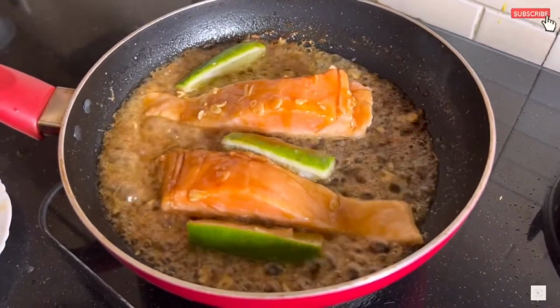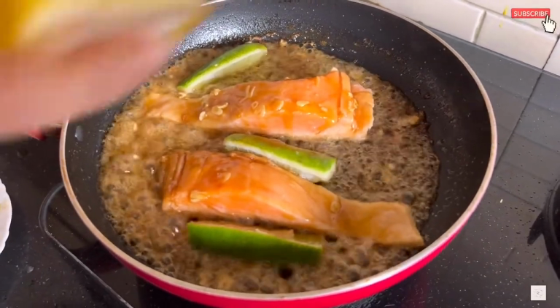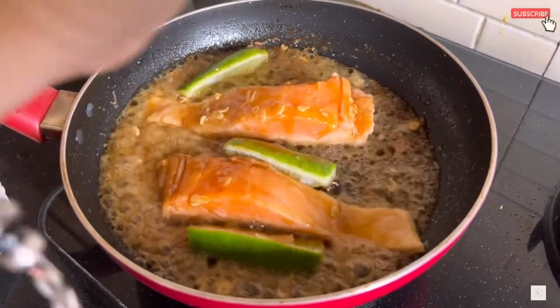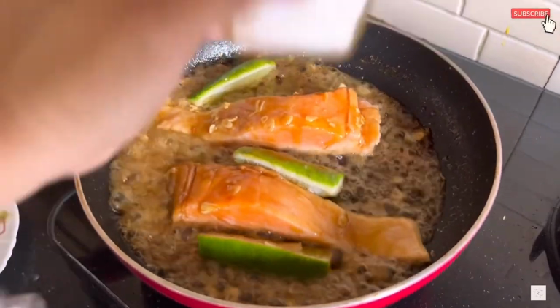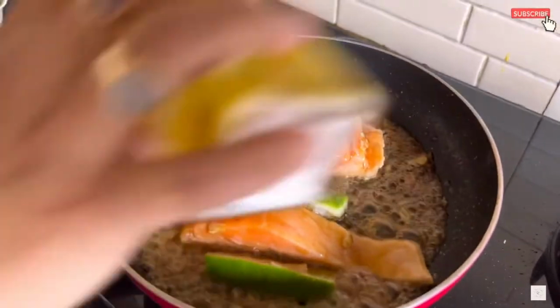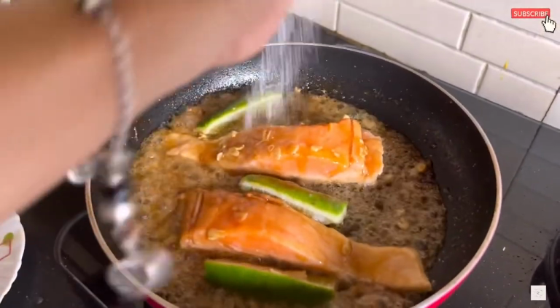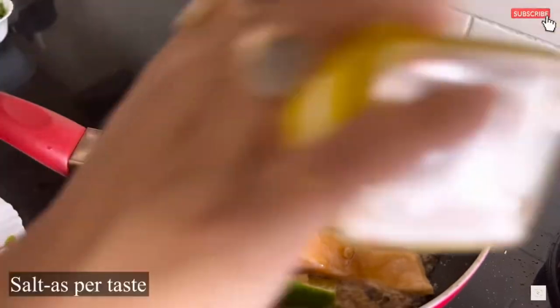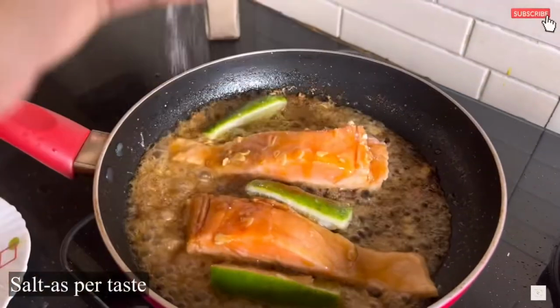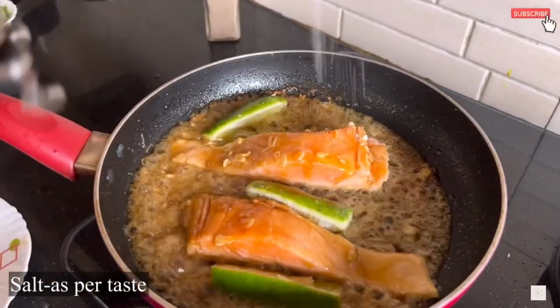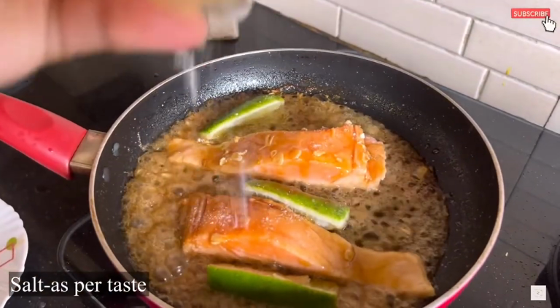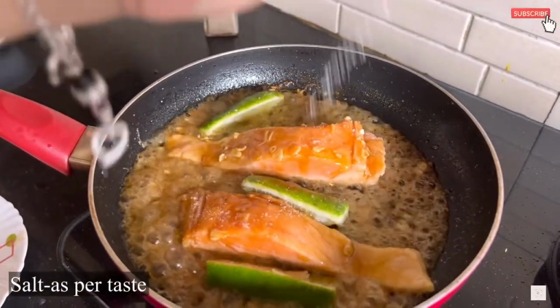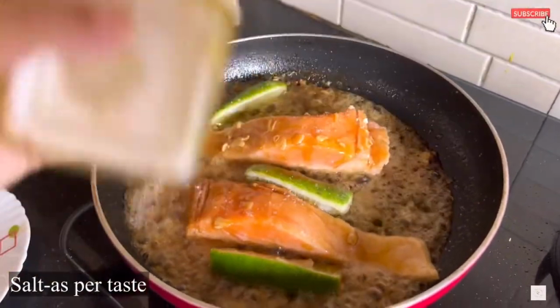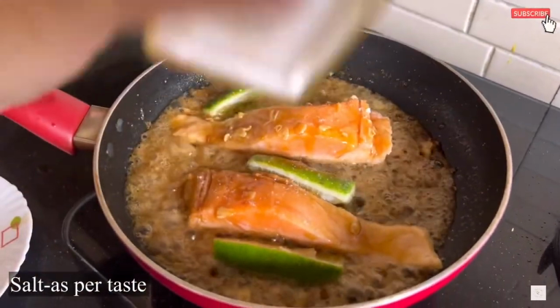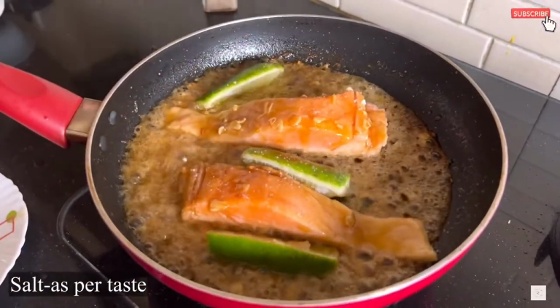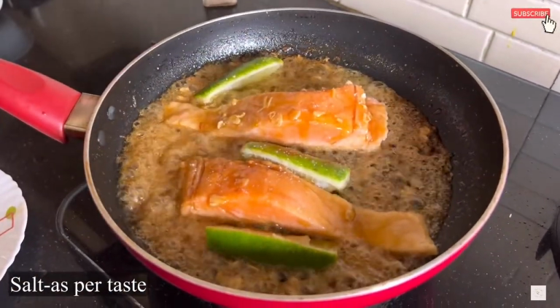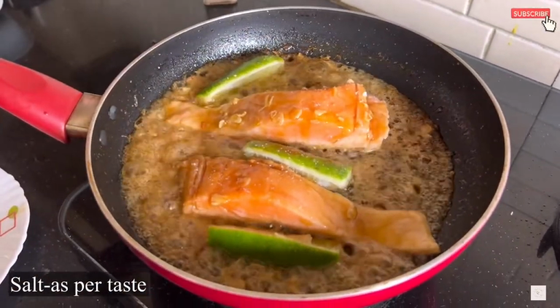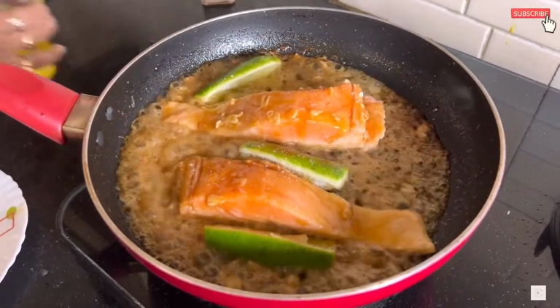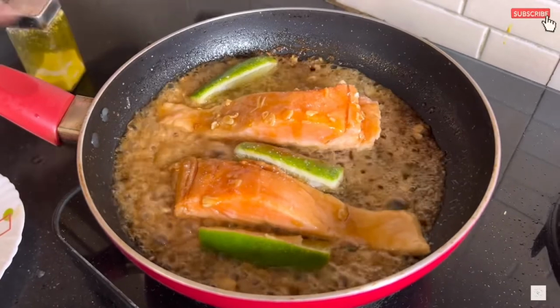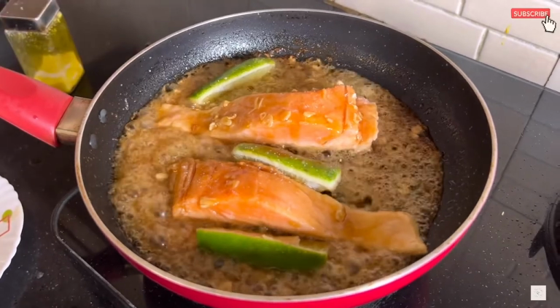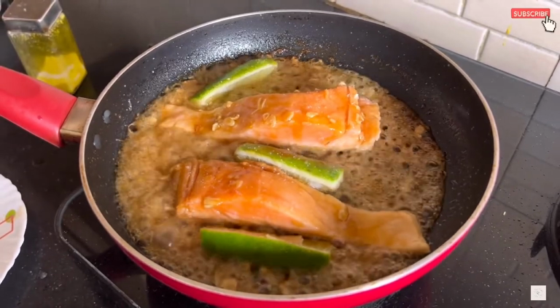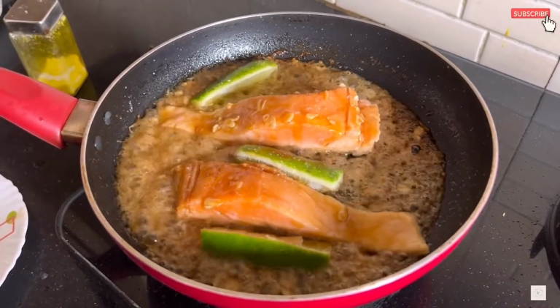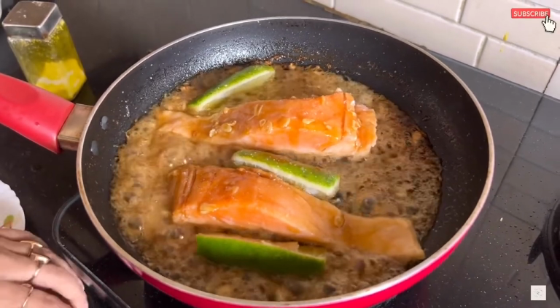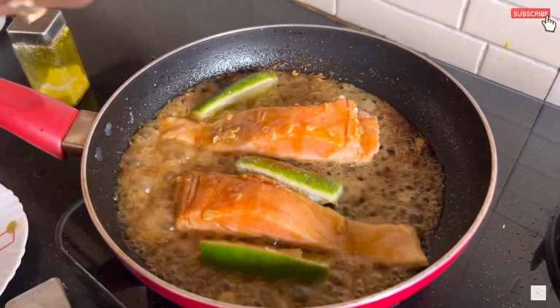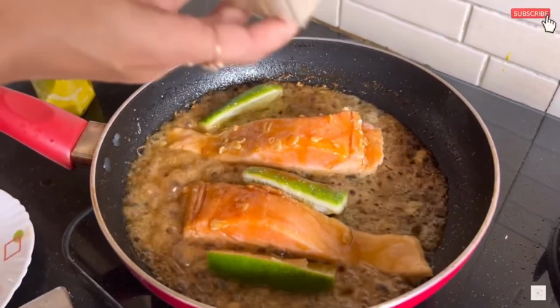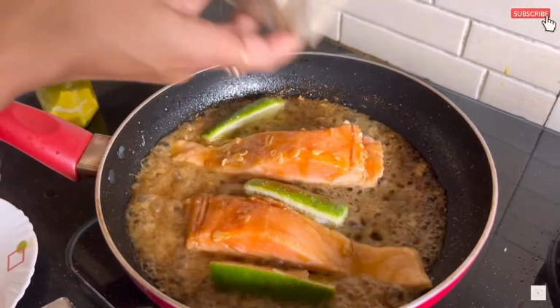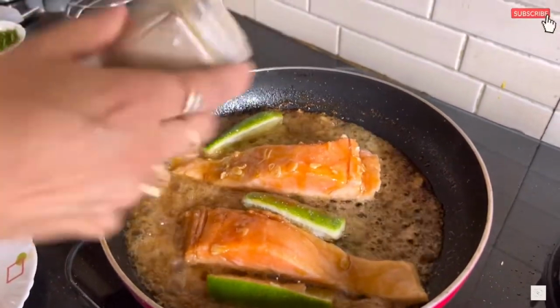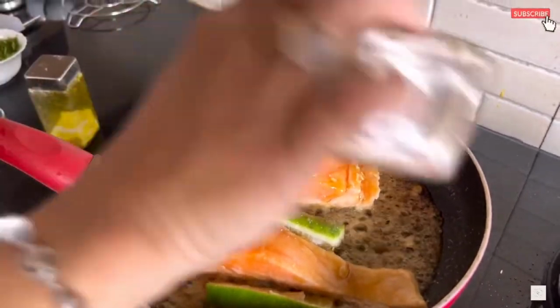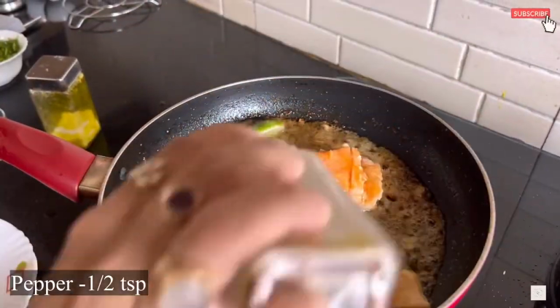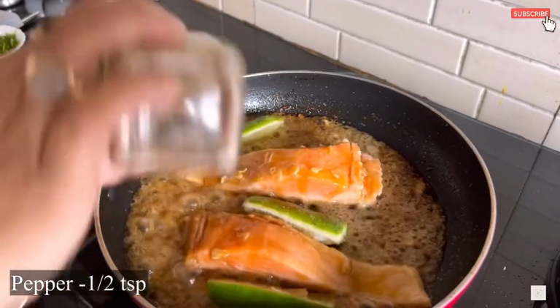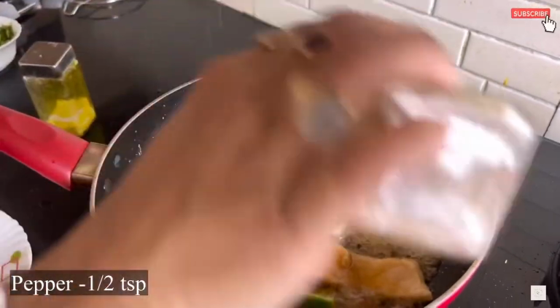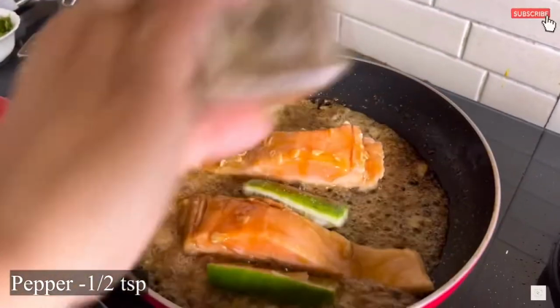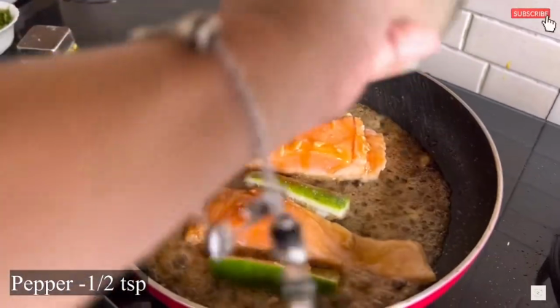Add salt according to your taste. Now add about half a teaspoon of black pepper powder.